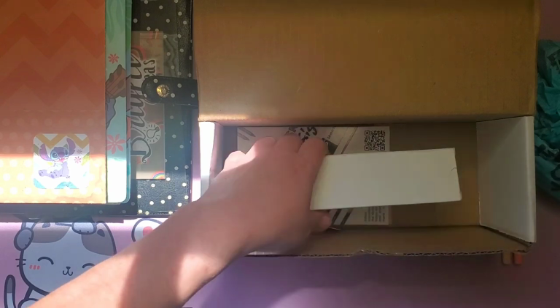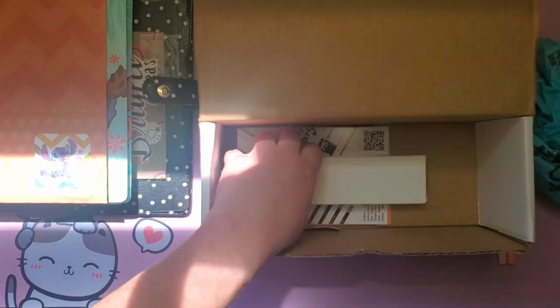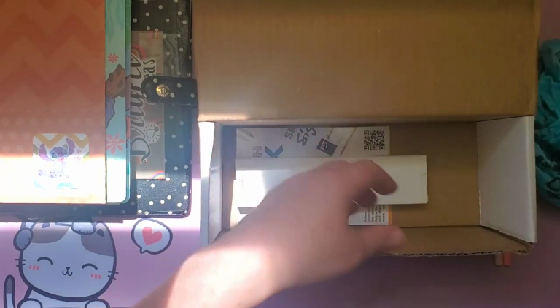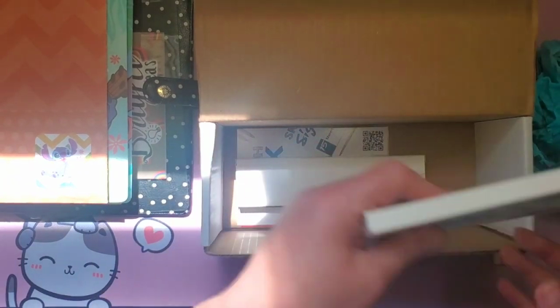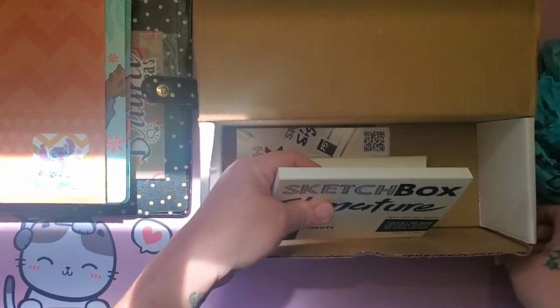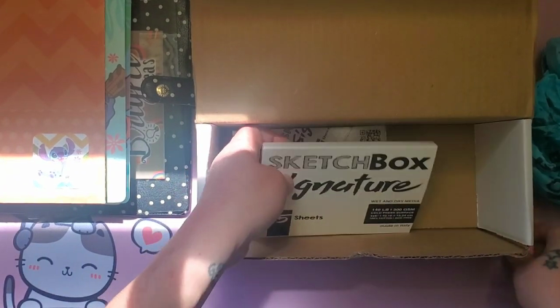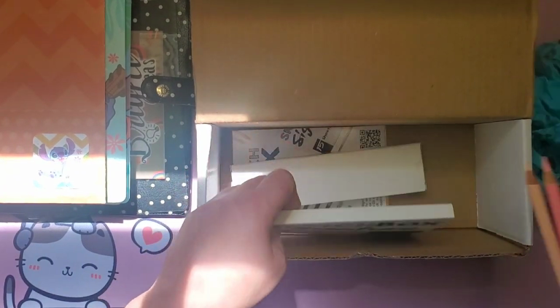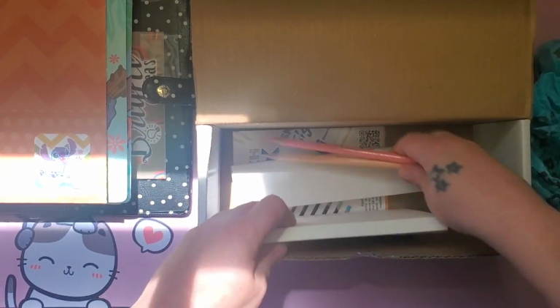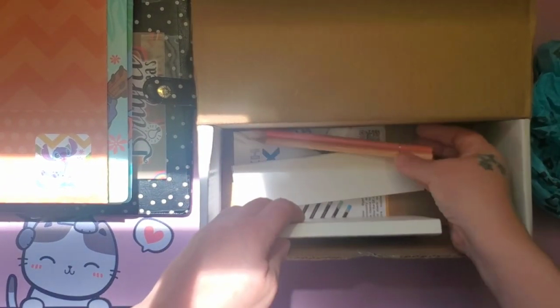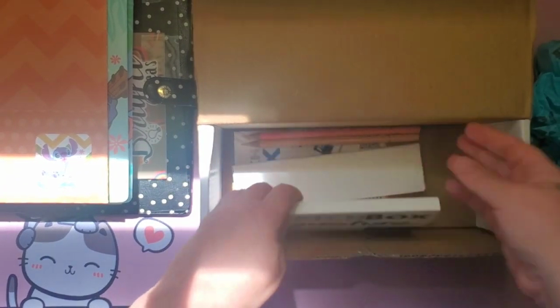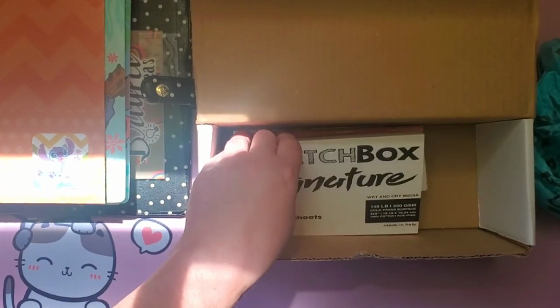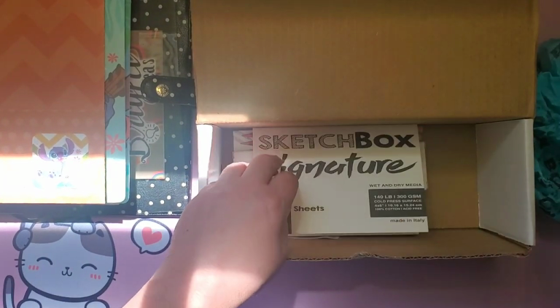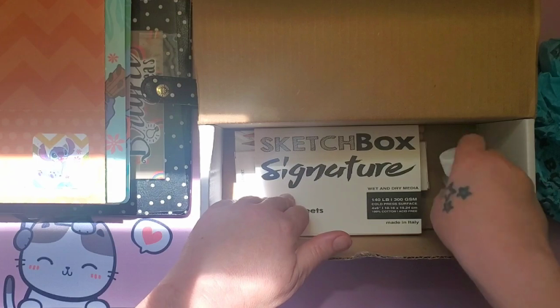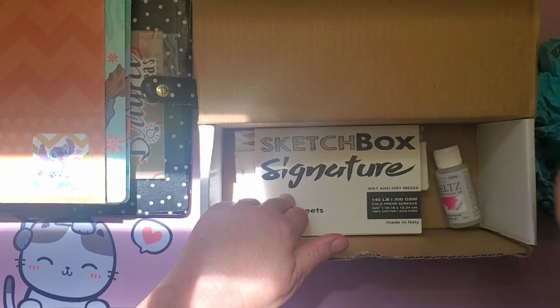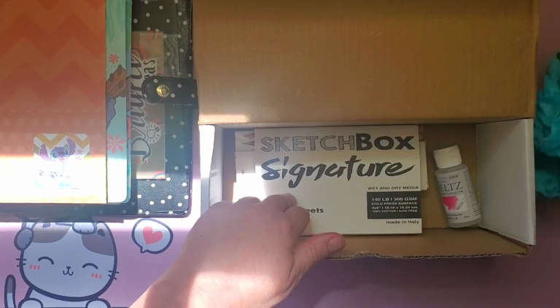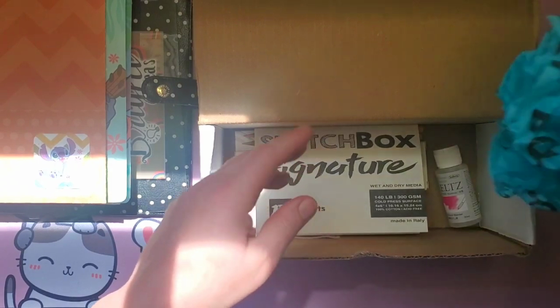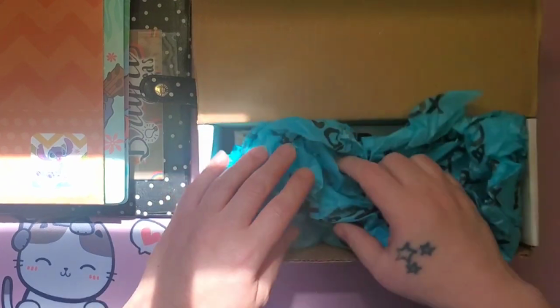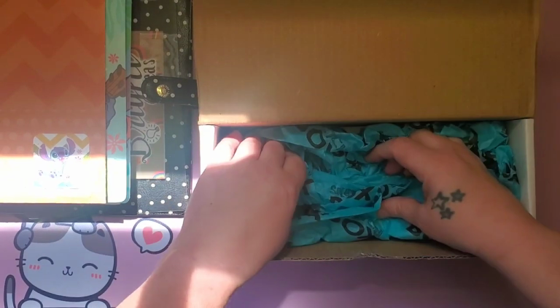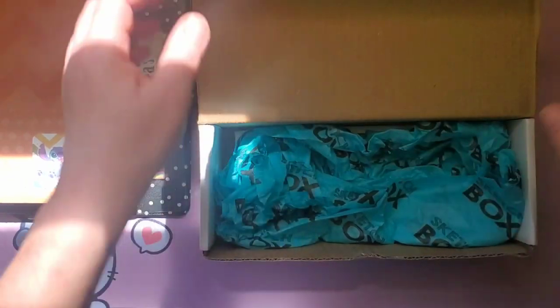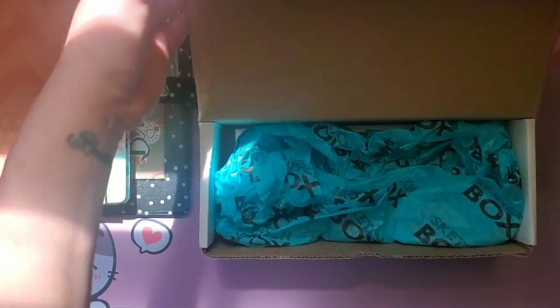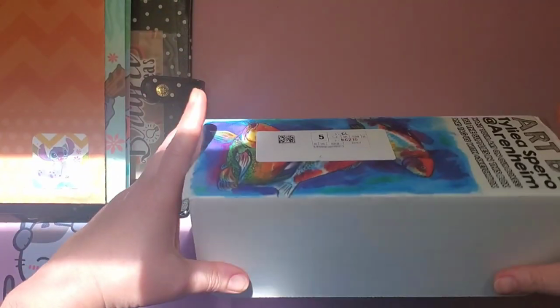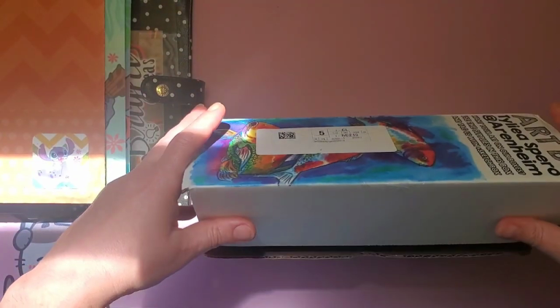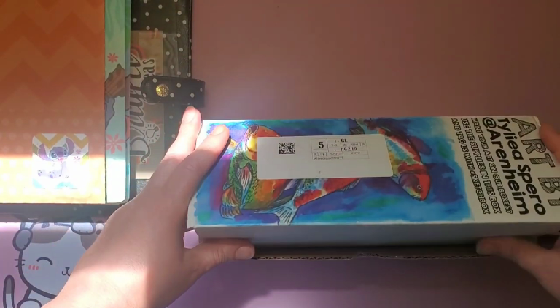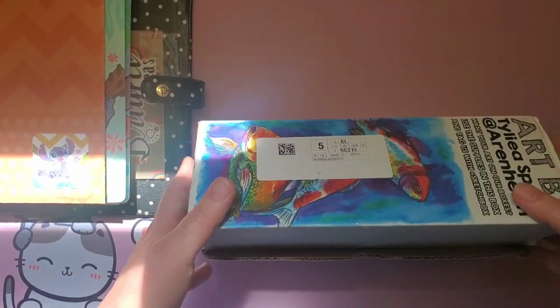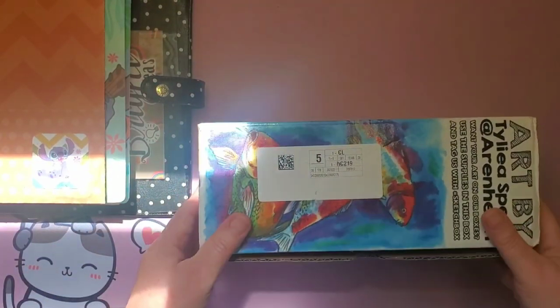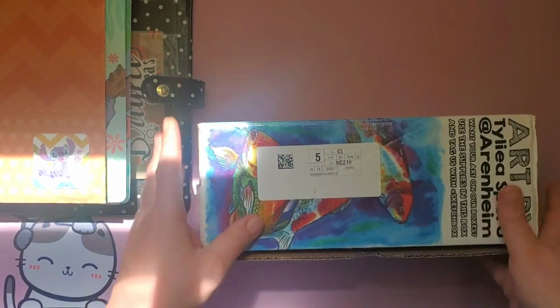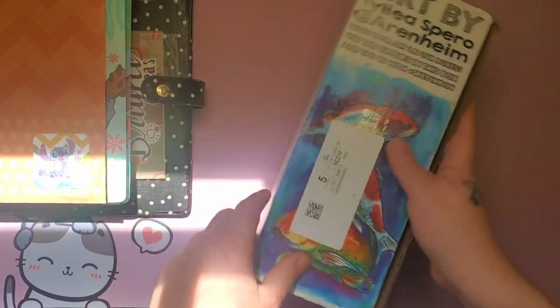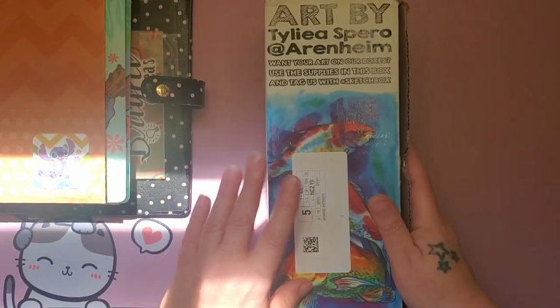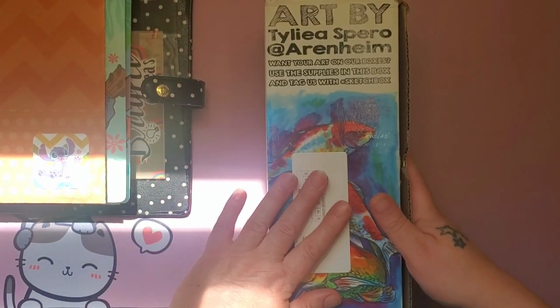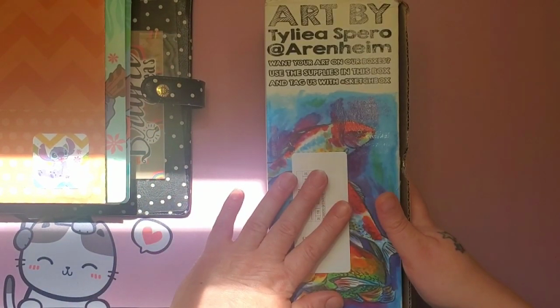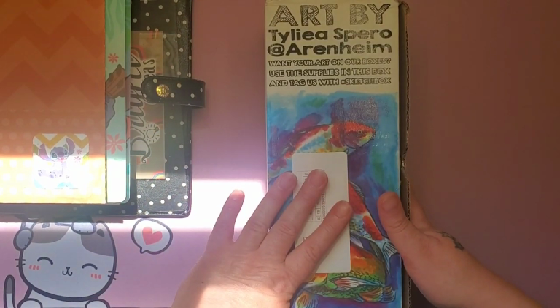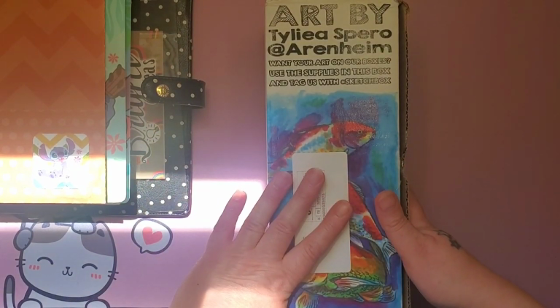So in a future haul we can probably expect Holbeins and Derwent Chroma Flow in the full size. That was Sketchbox — I believe this was June — and this may or may not be my last one. I can't remember but it's close; I'm finishing this off.